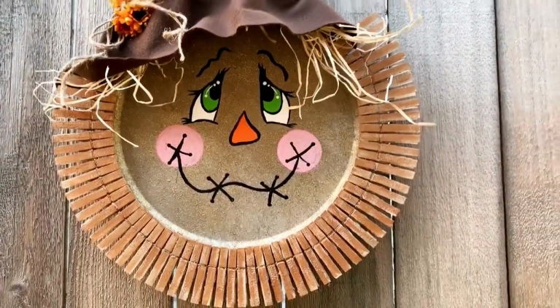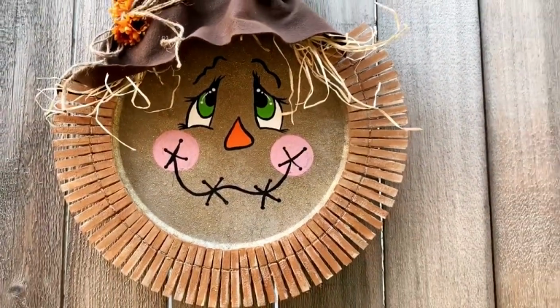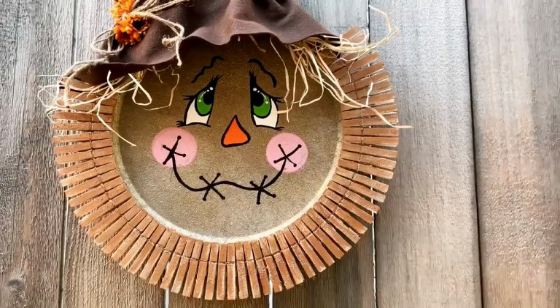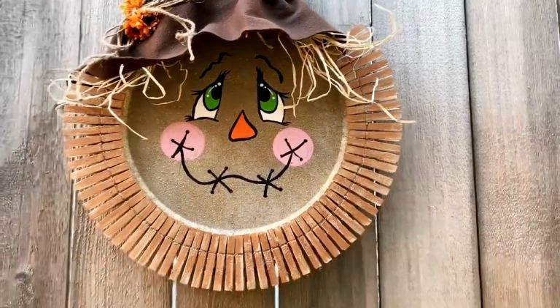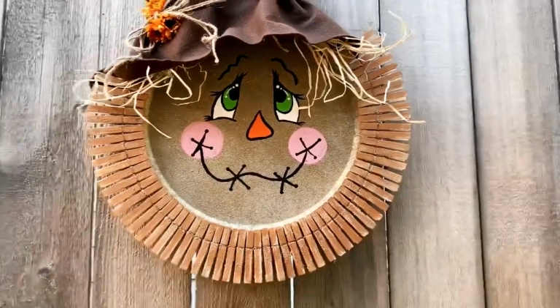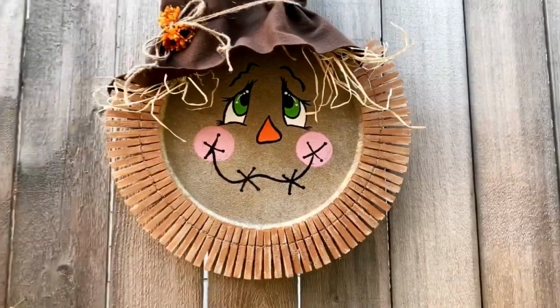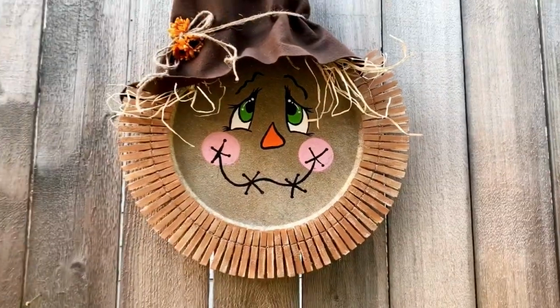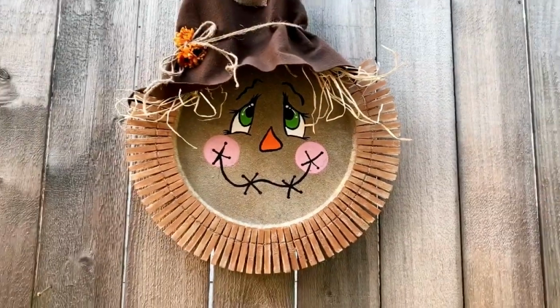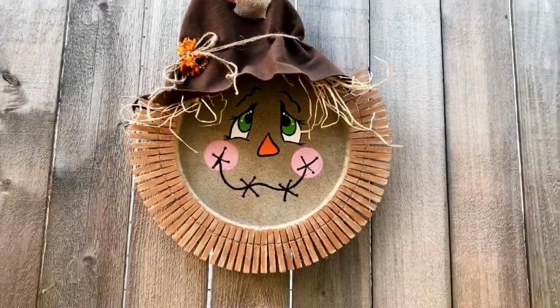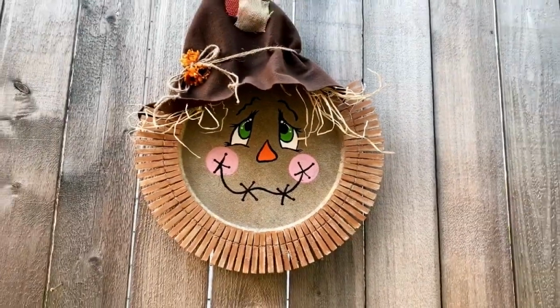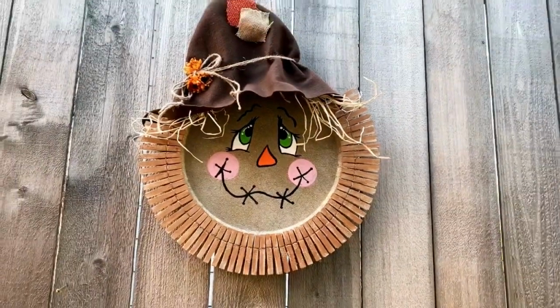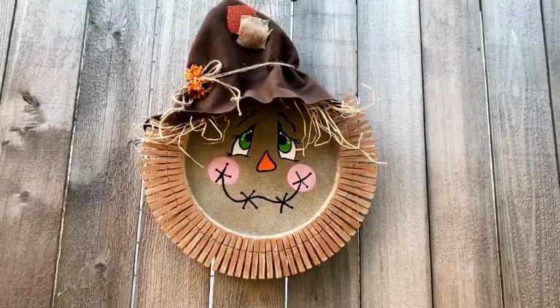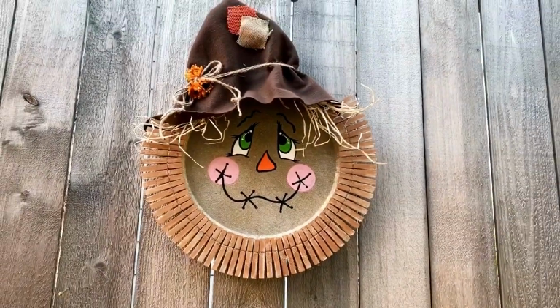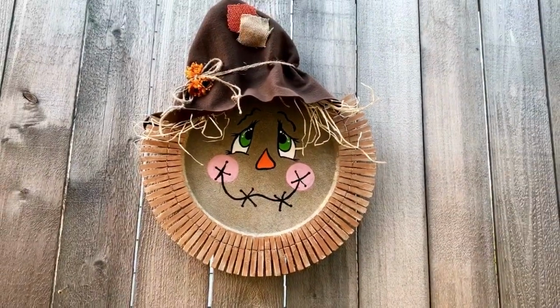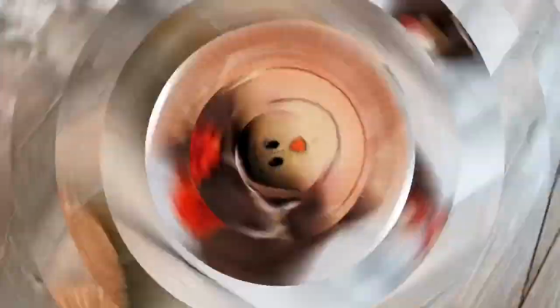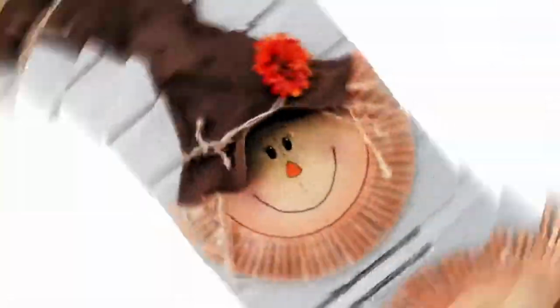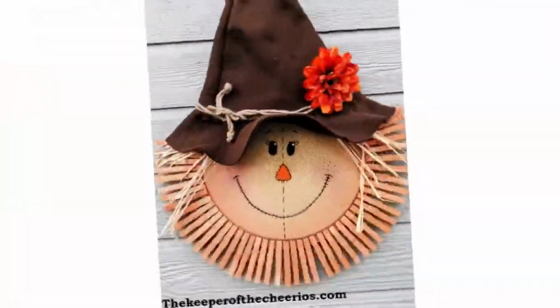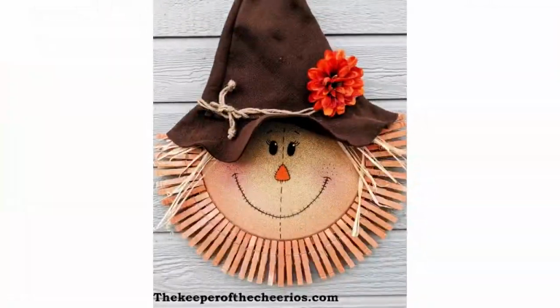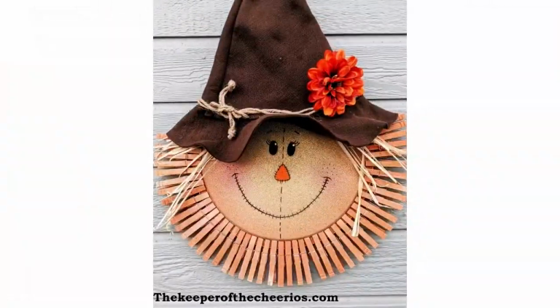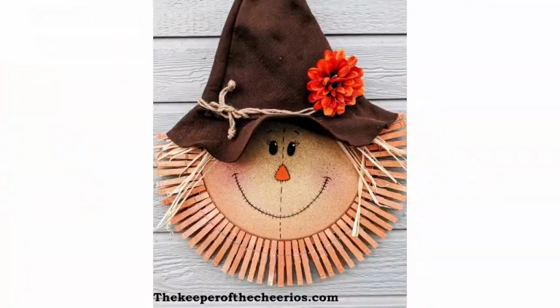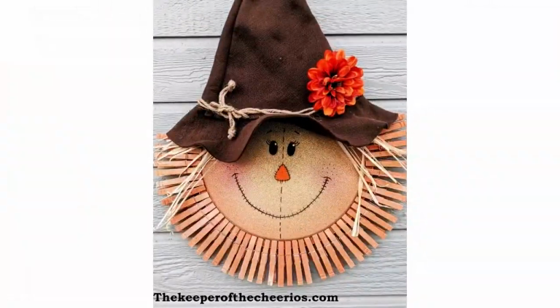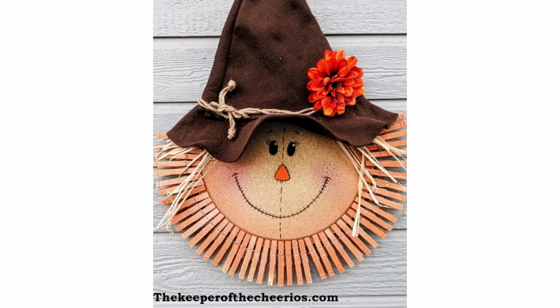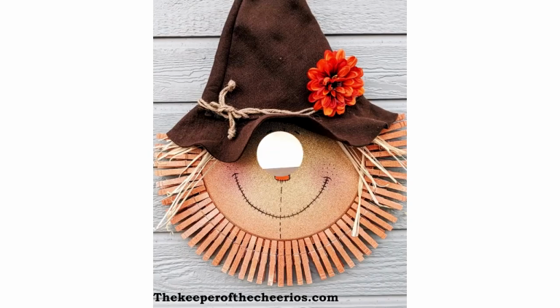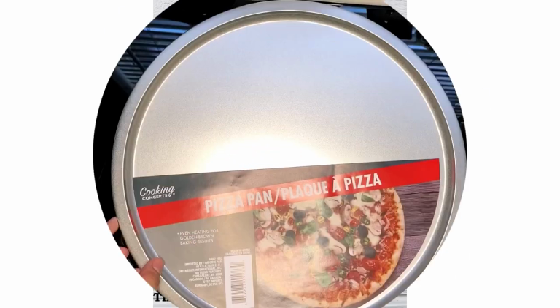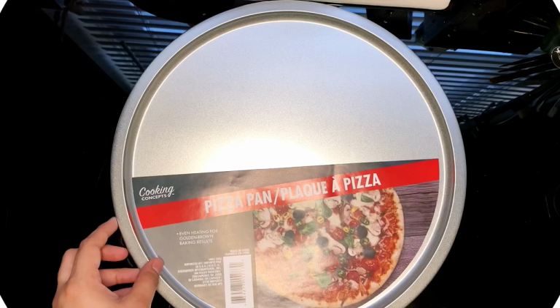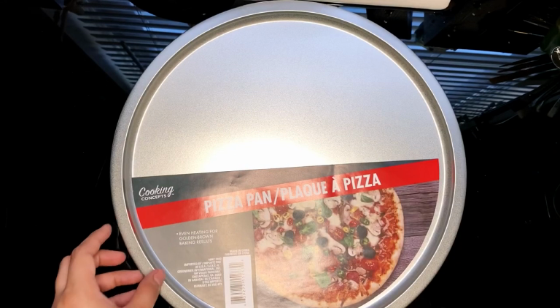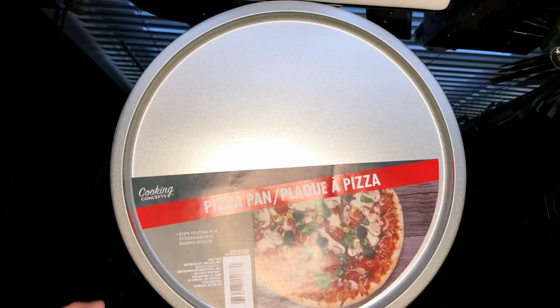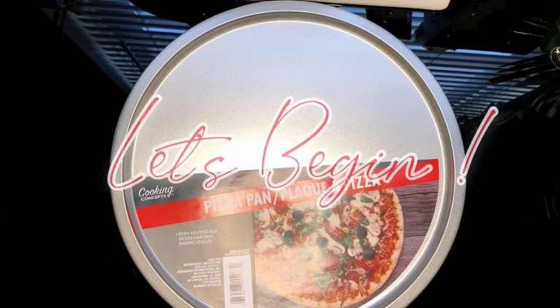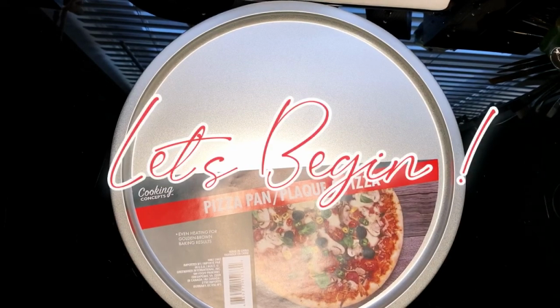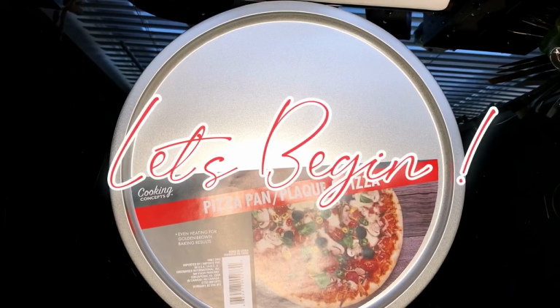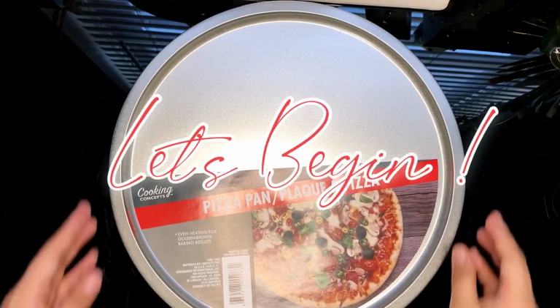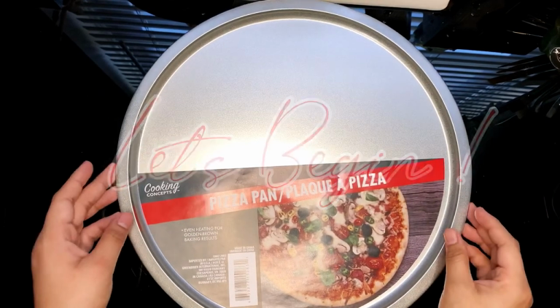I will list materials used and links in the description below. This DIY was inspired by the Keeper of Cheerios. Let's jump right in and let's get crafty!